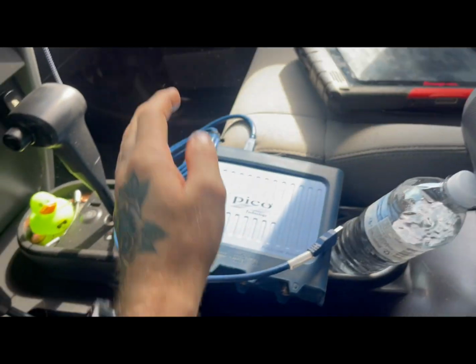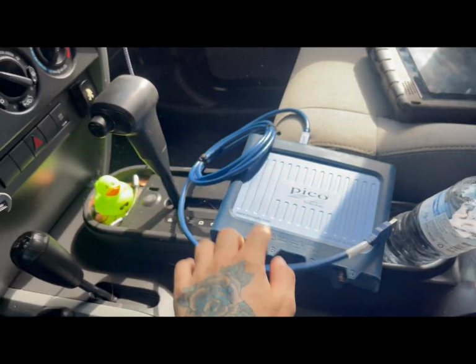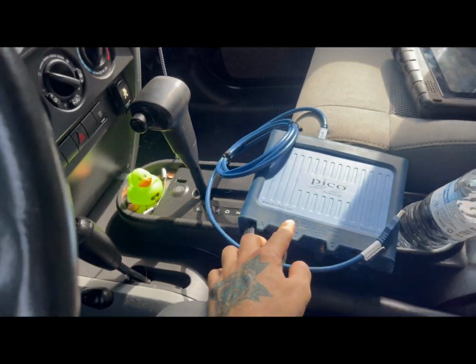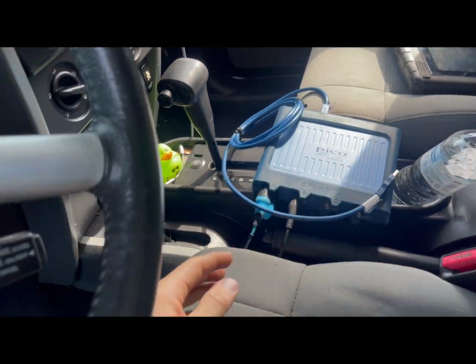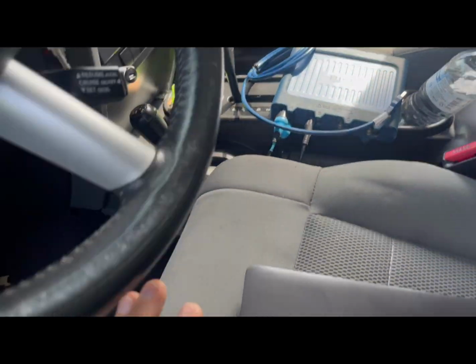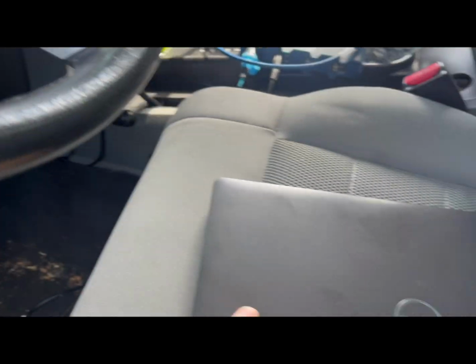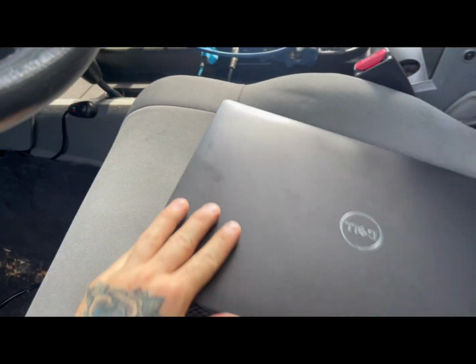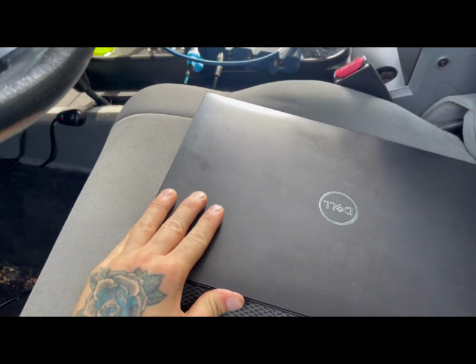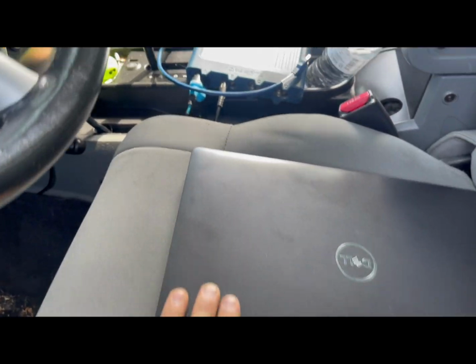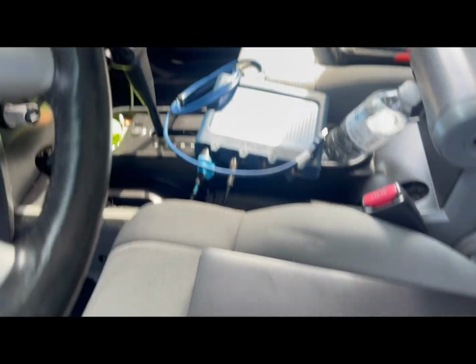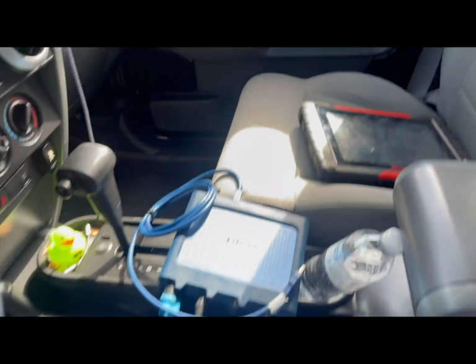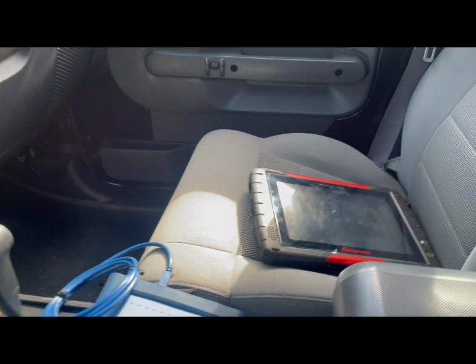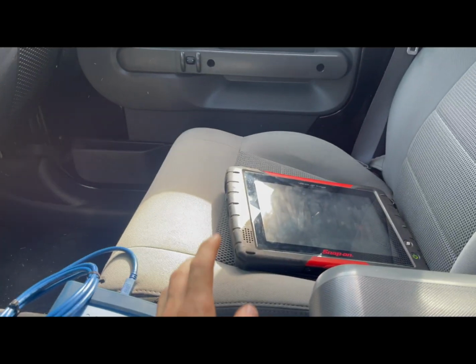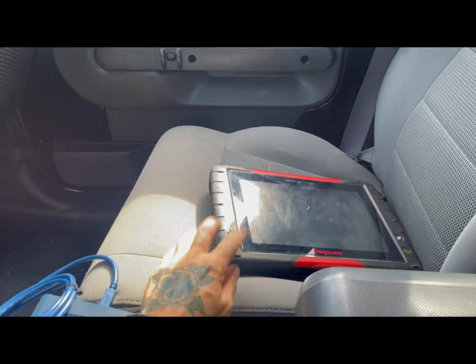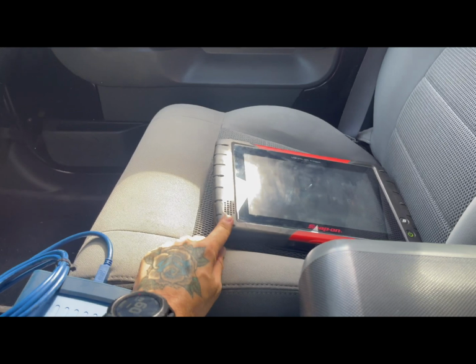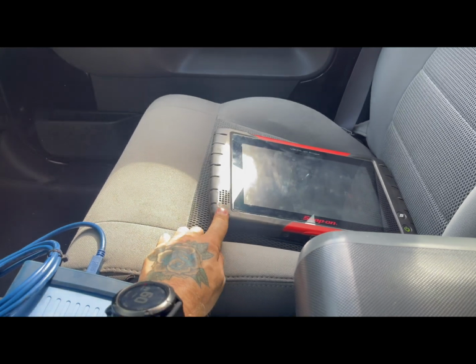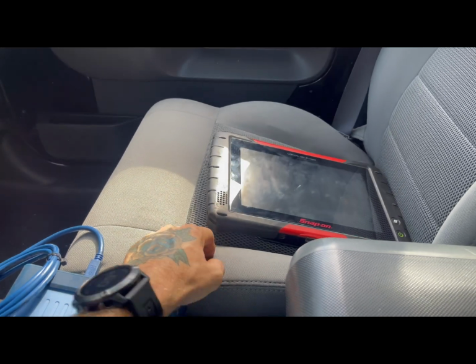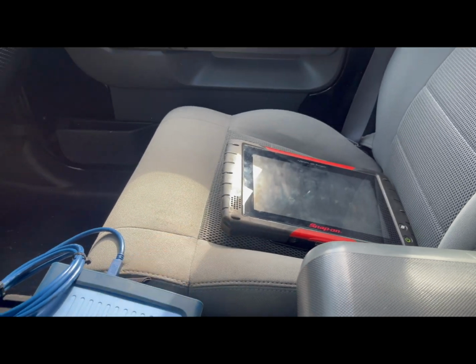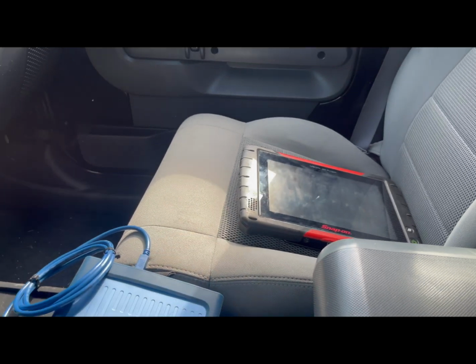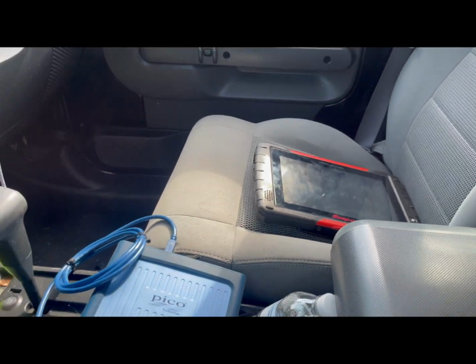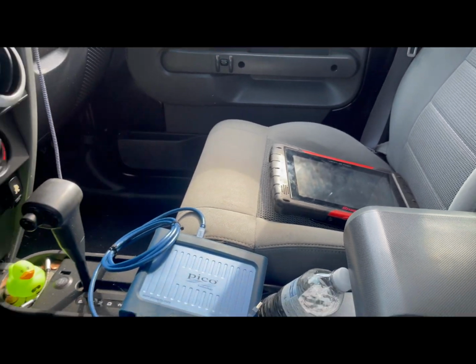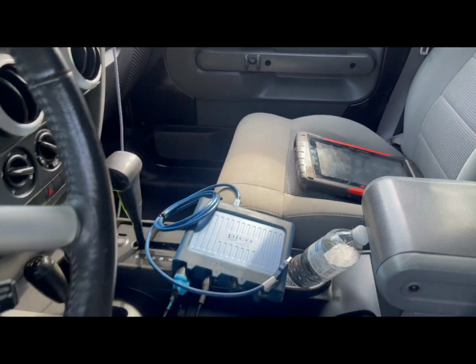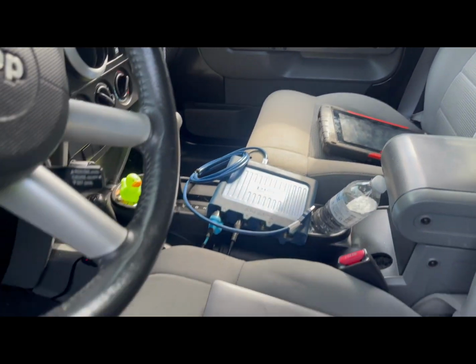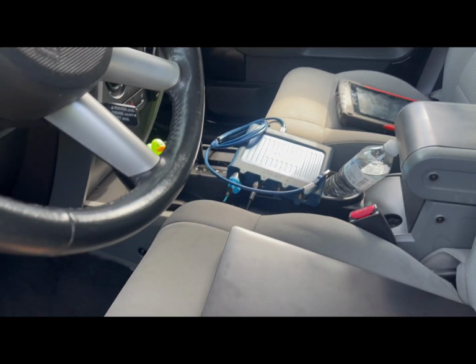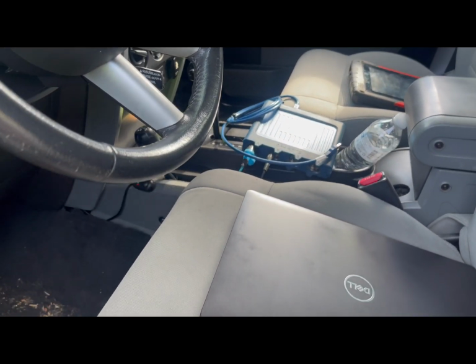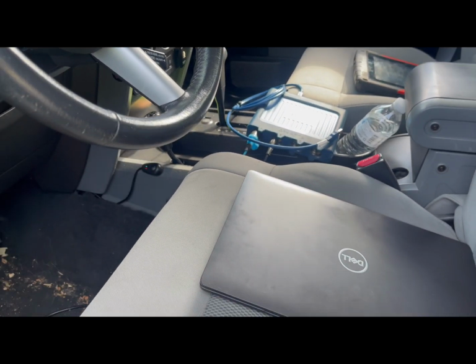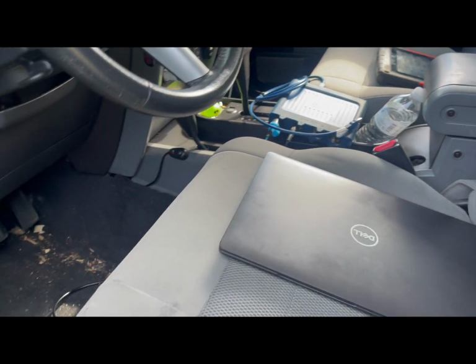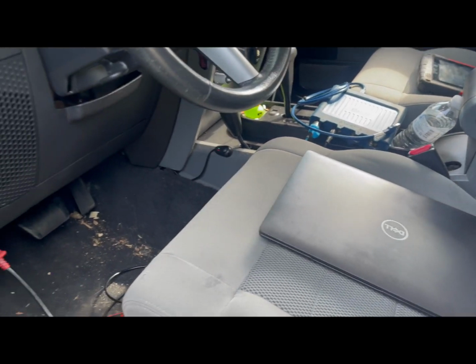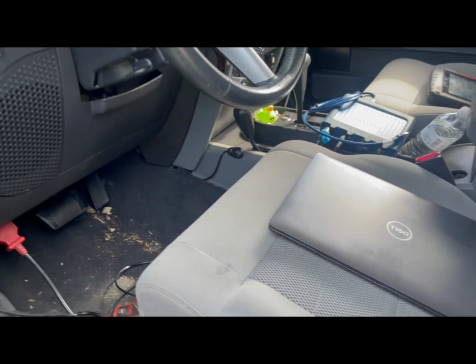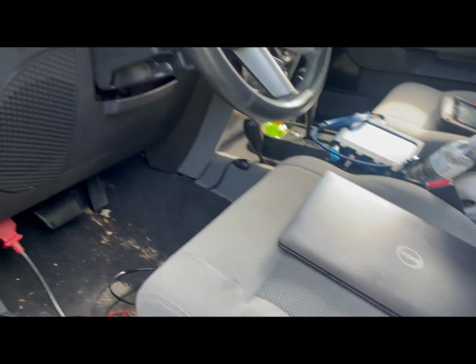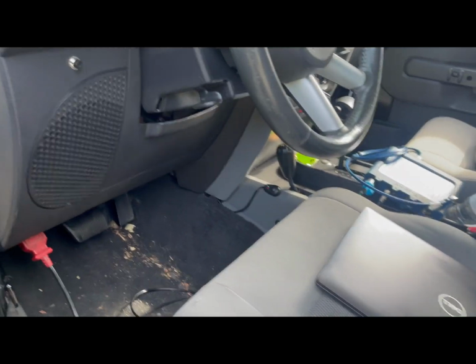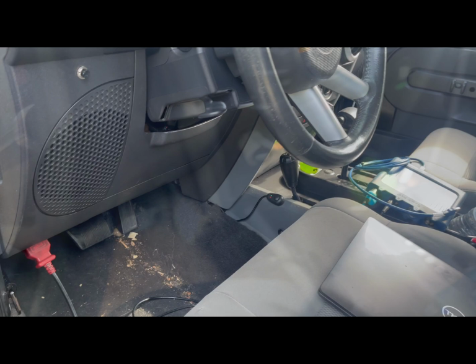What I'm going to be using is the PicoScope and laptop, and then just a scan tool also to verify what the slip is.